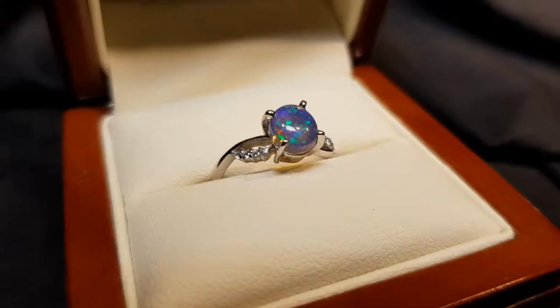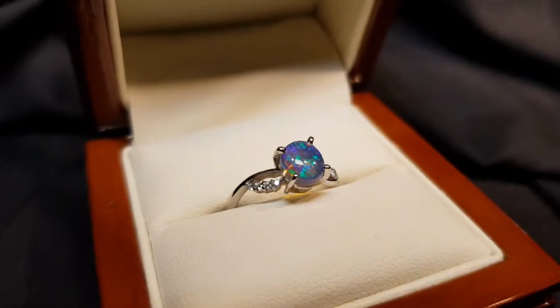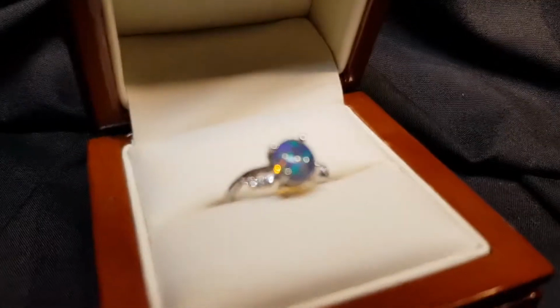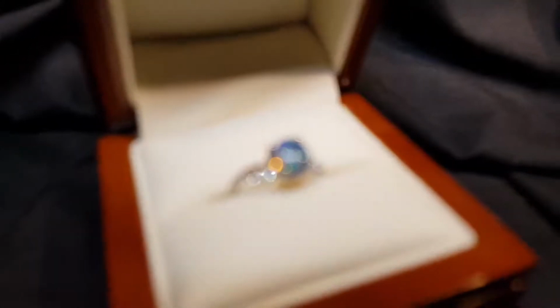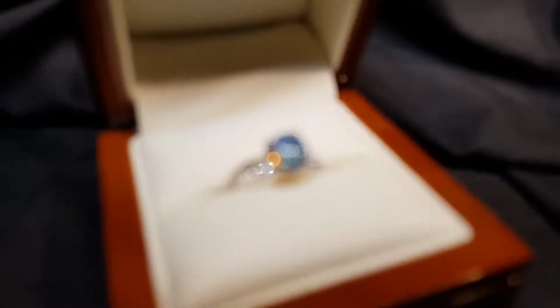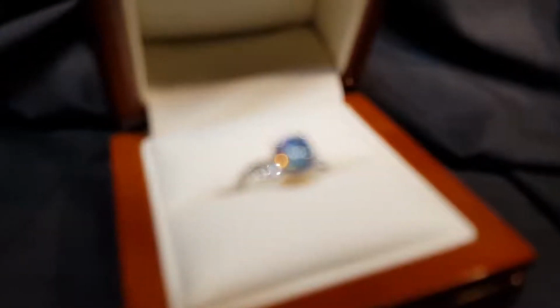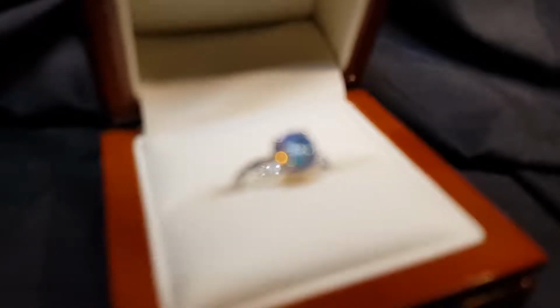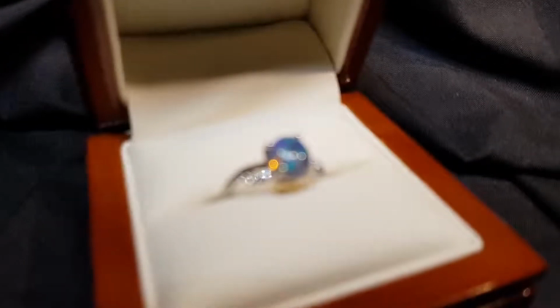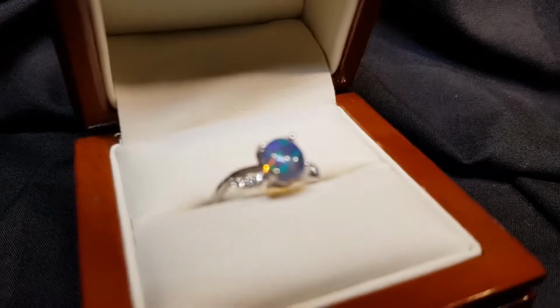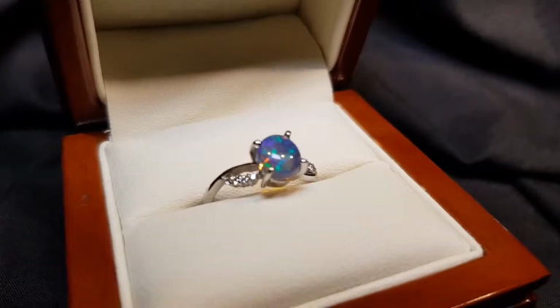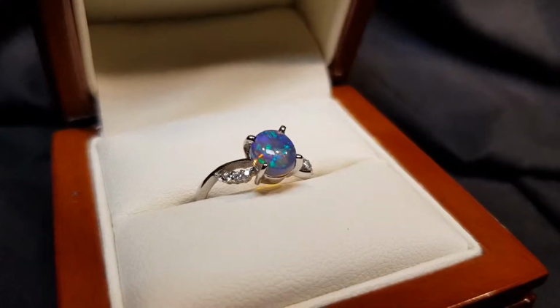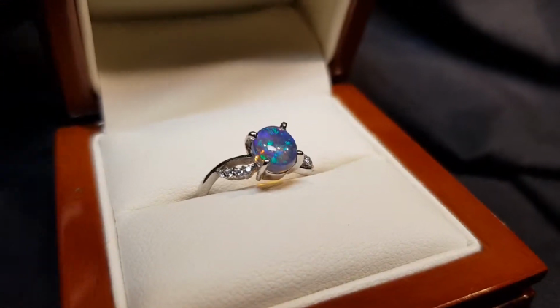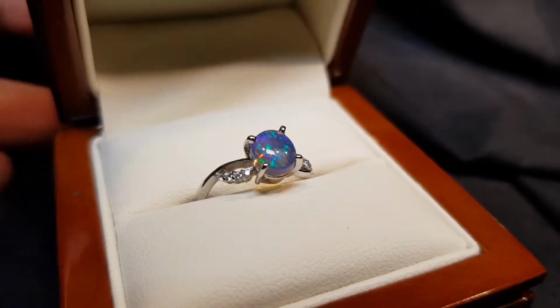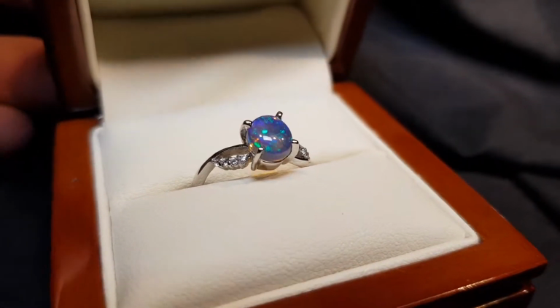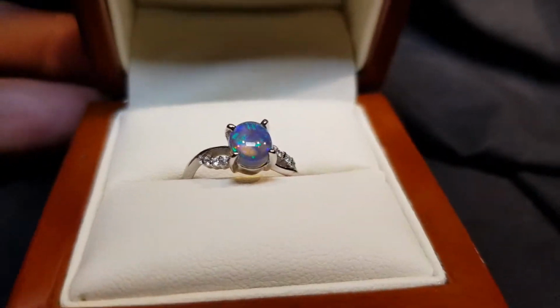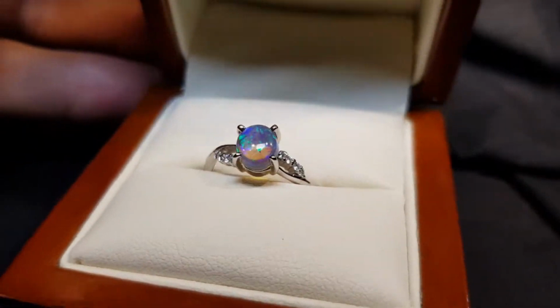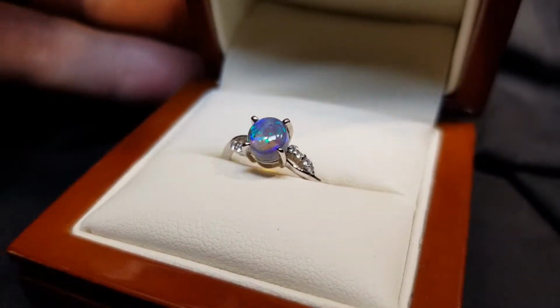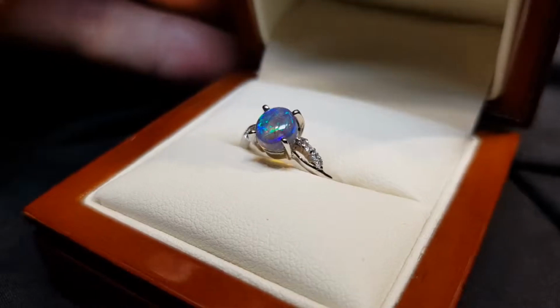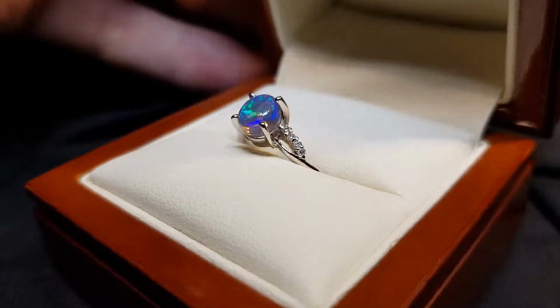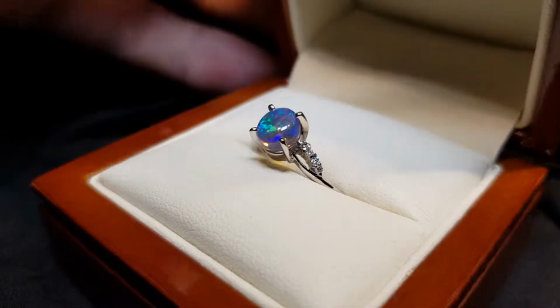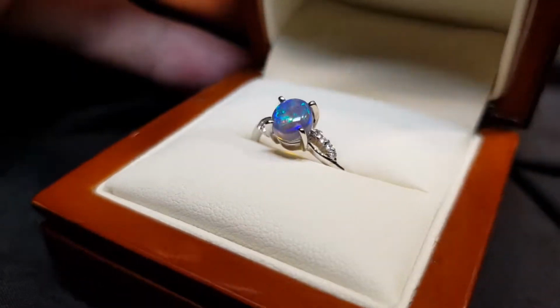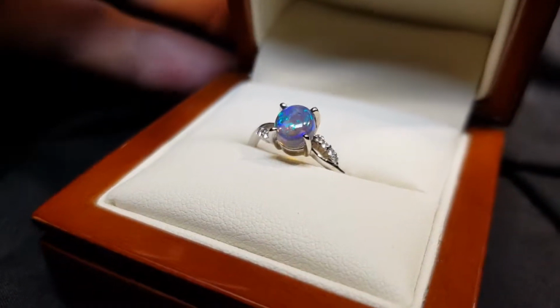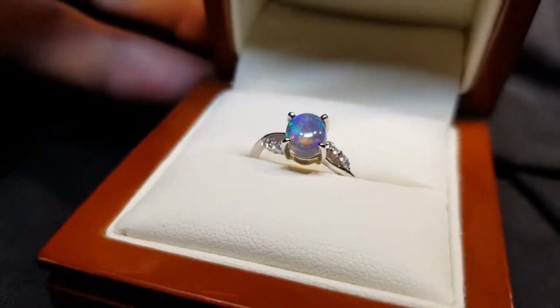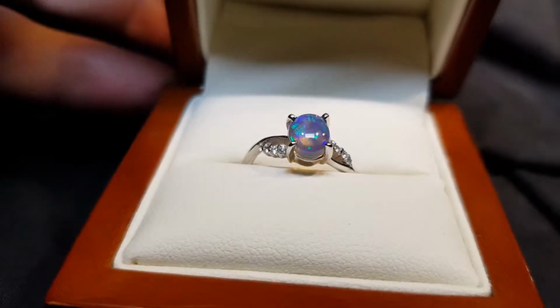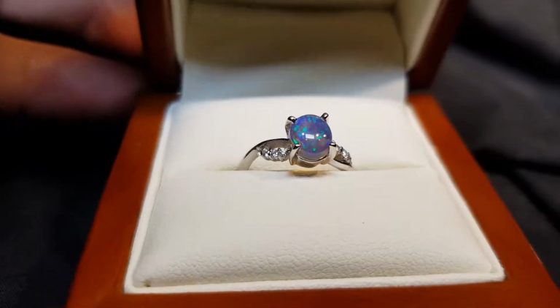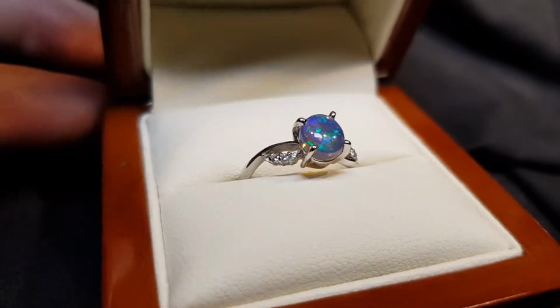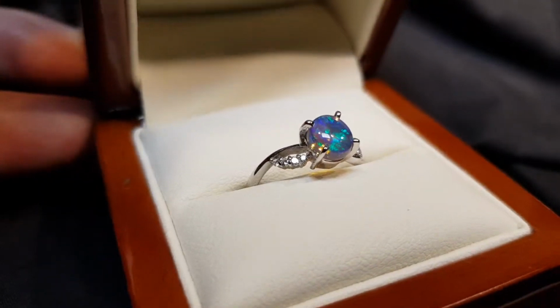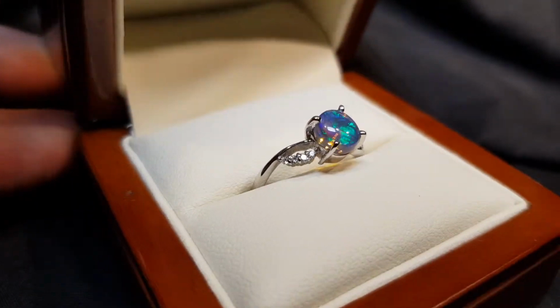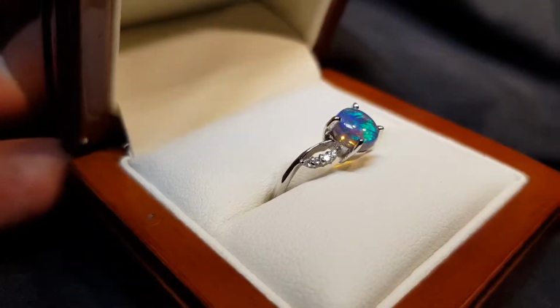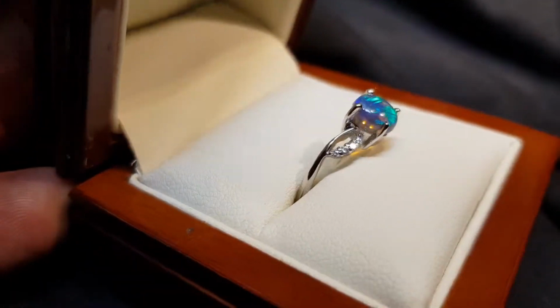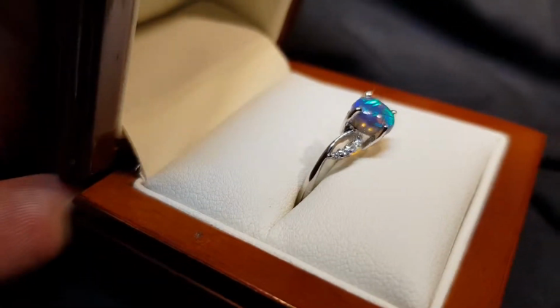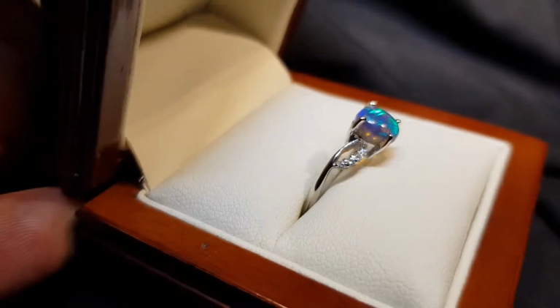Here we have a beautiful crystal opal set in nine carat white gold with natural diamonds running down the side.